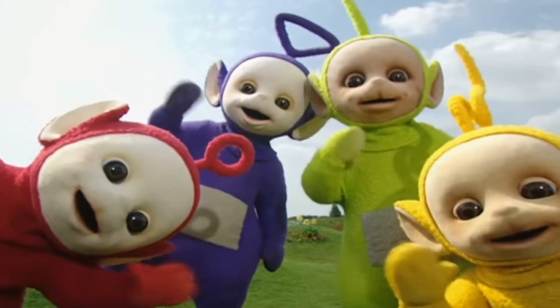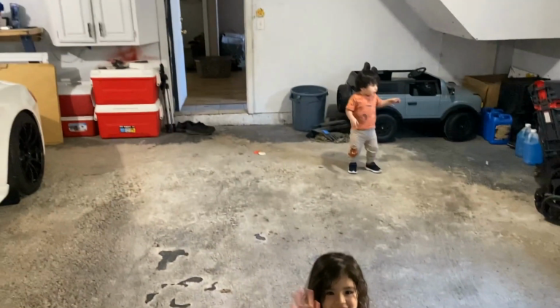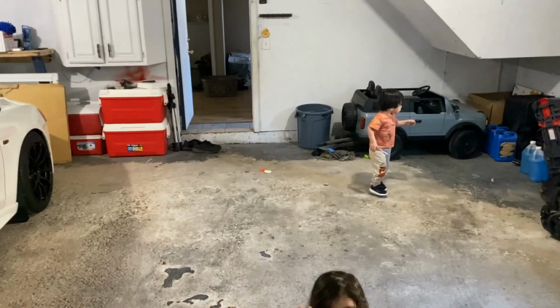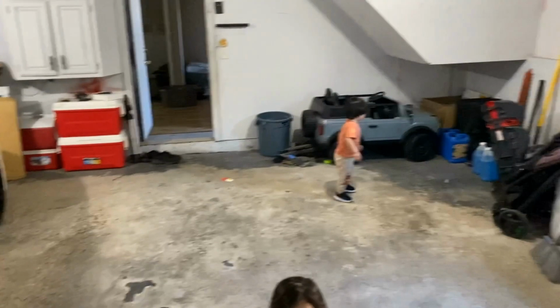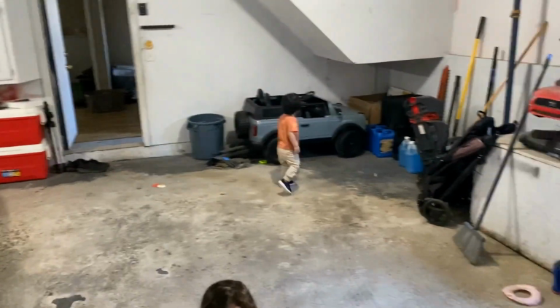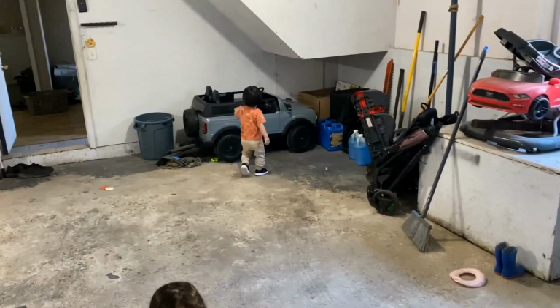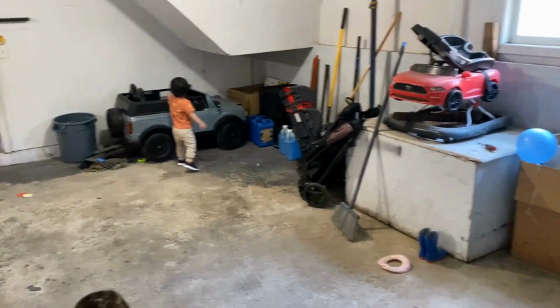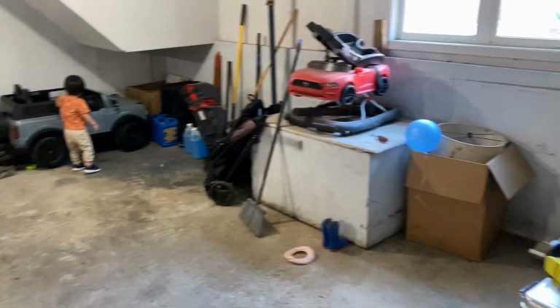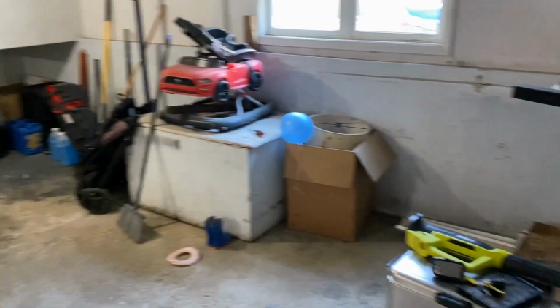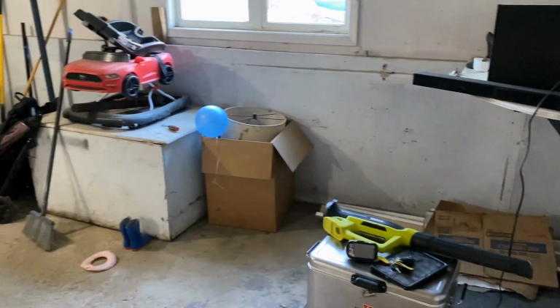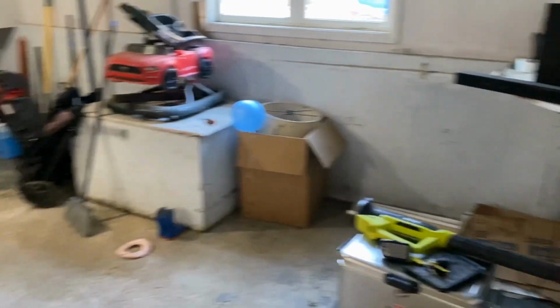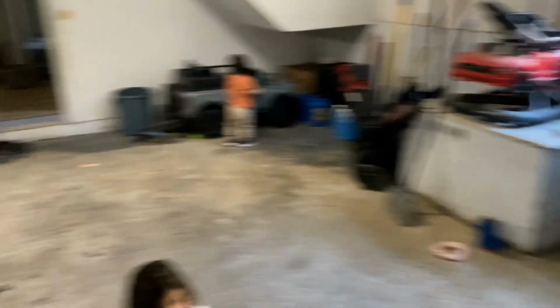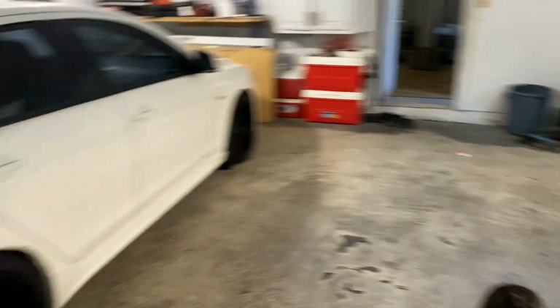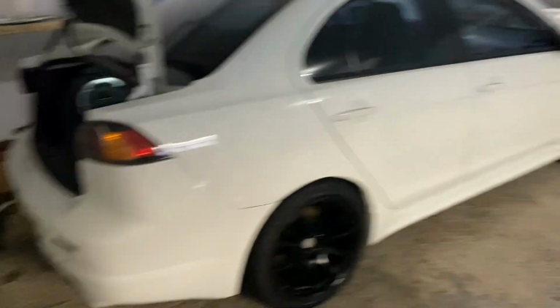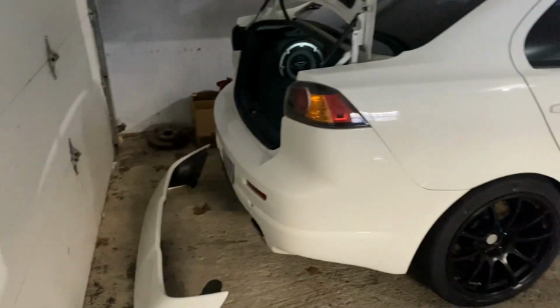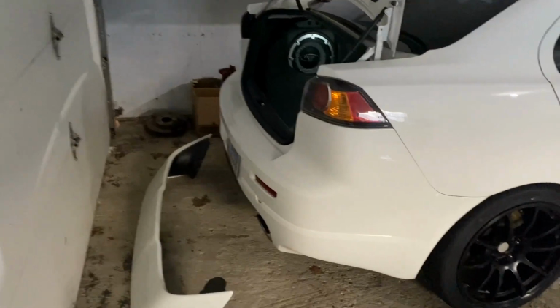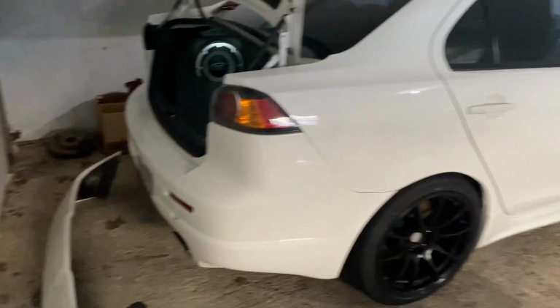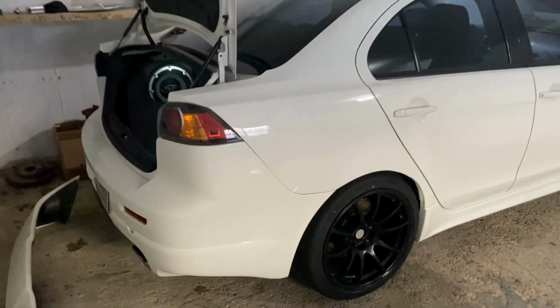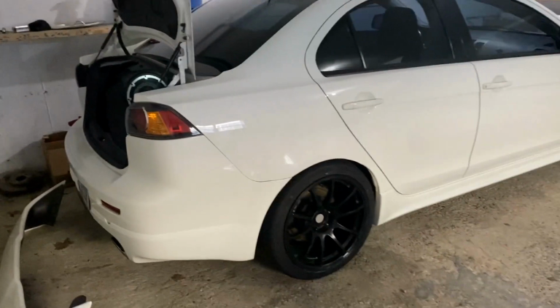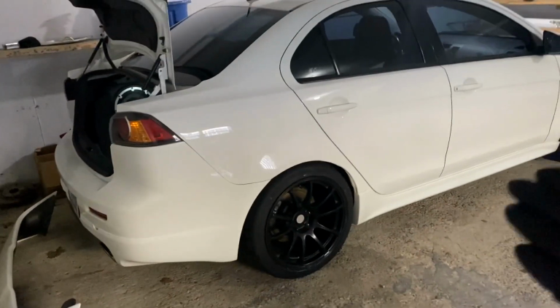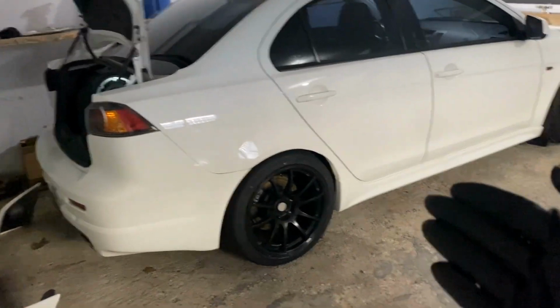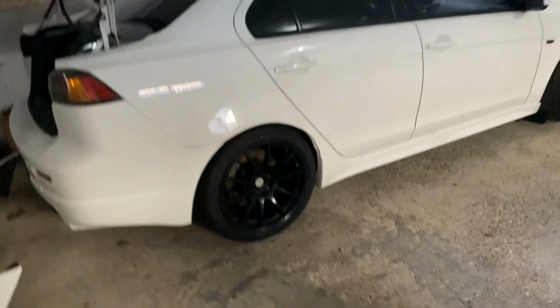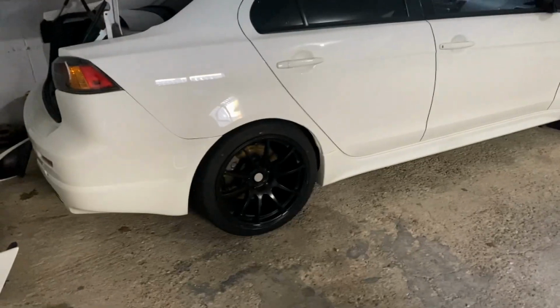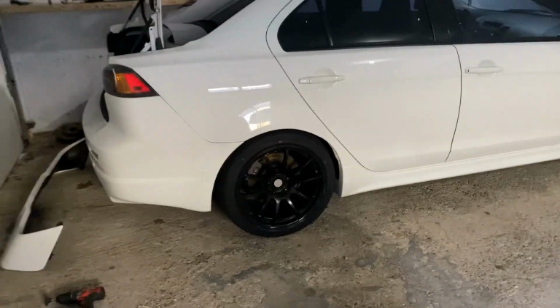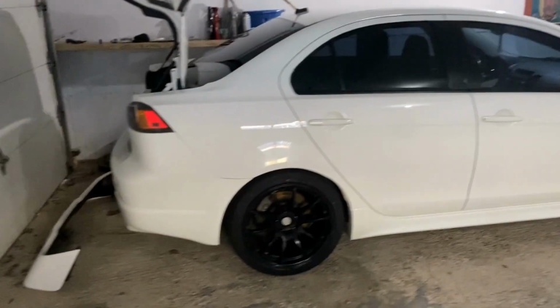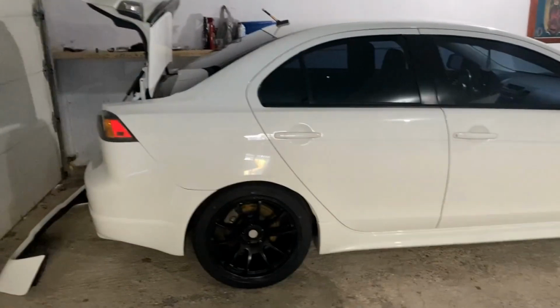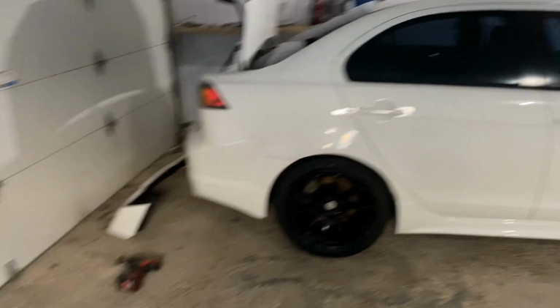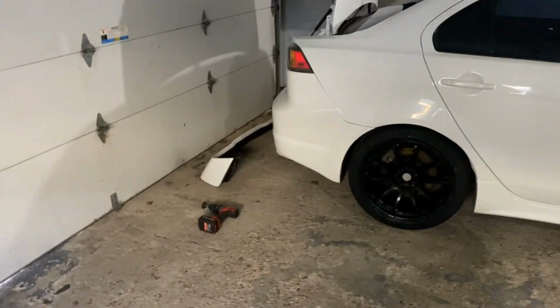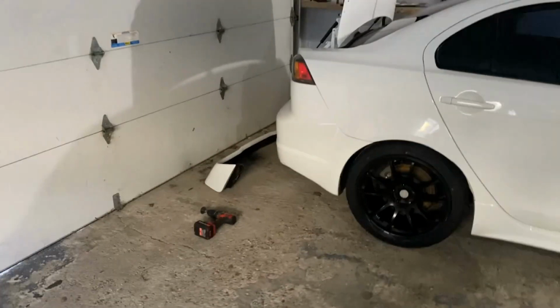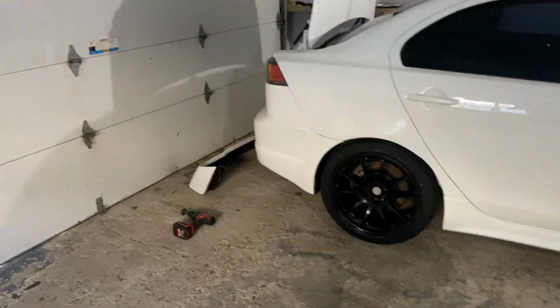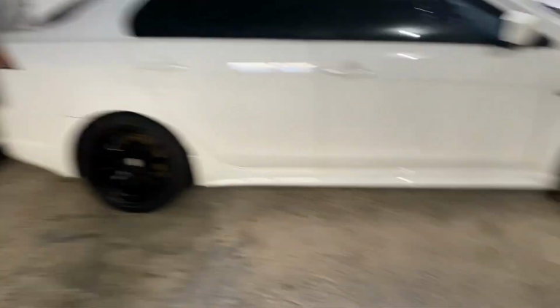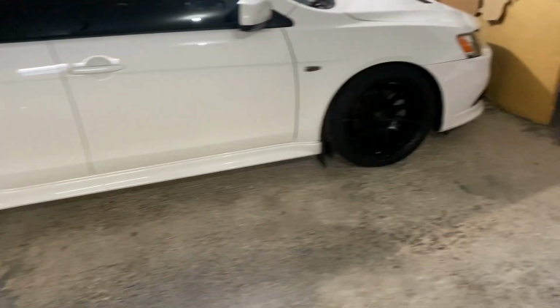We are currently in the garage — the garage is still a mess, I'll show a video of how I cleaned it up. But the baby is back and we're gonna do a little wing install right now.